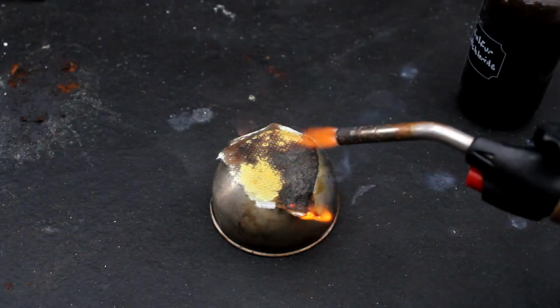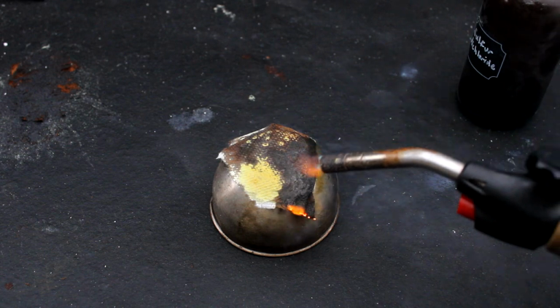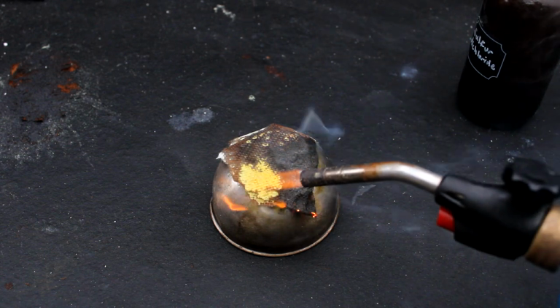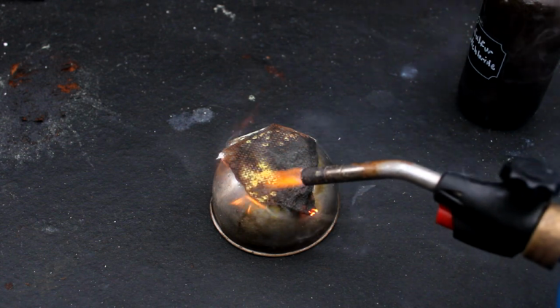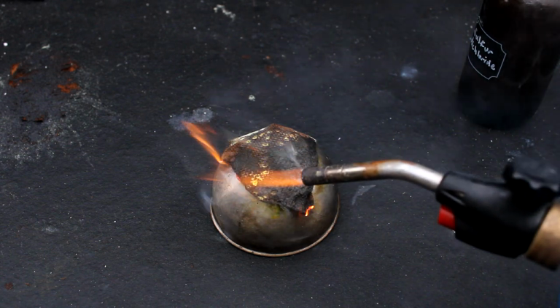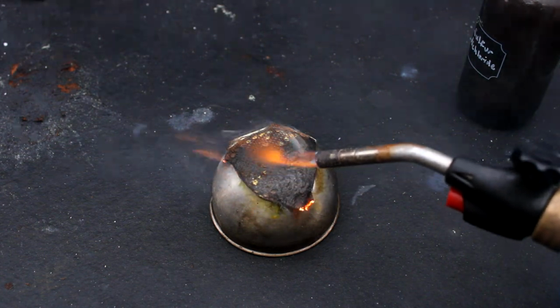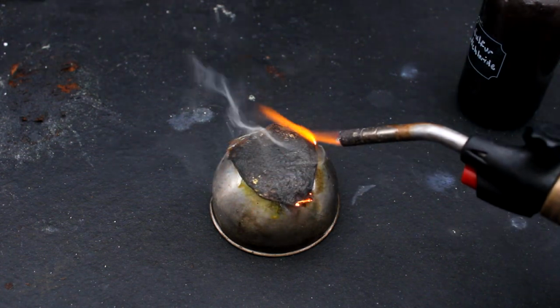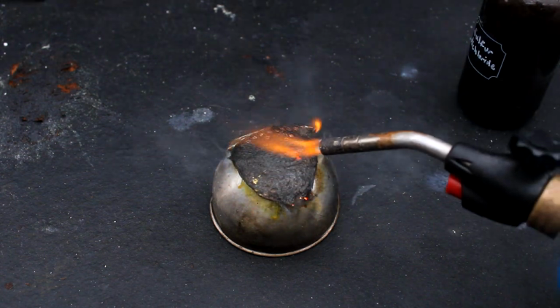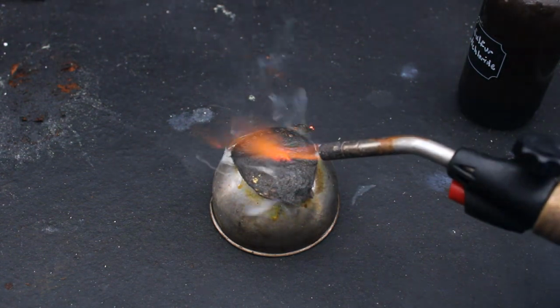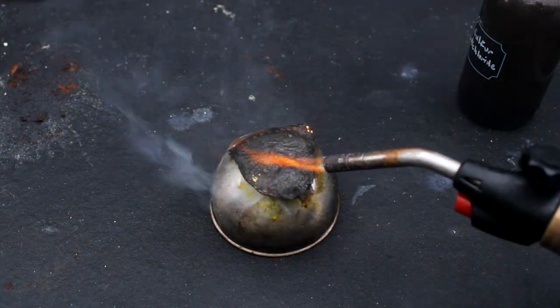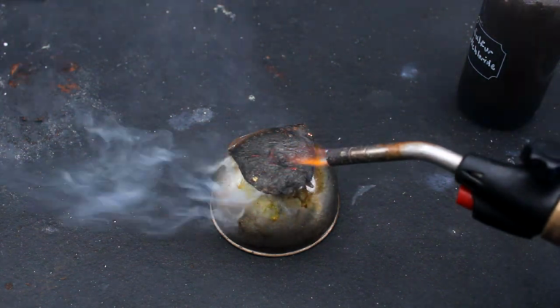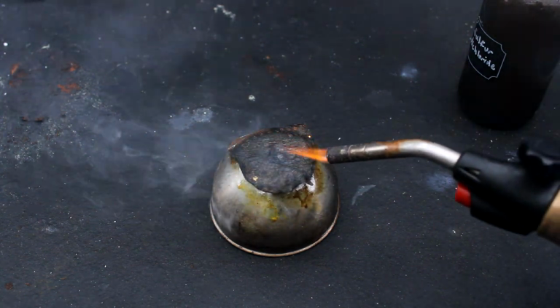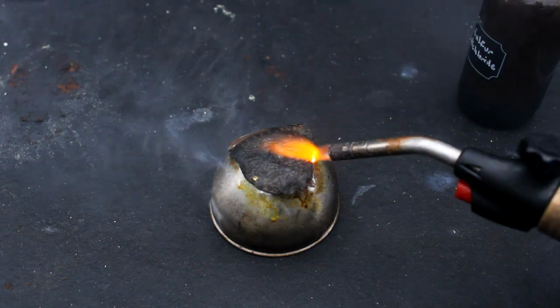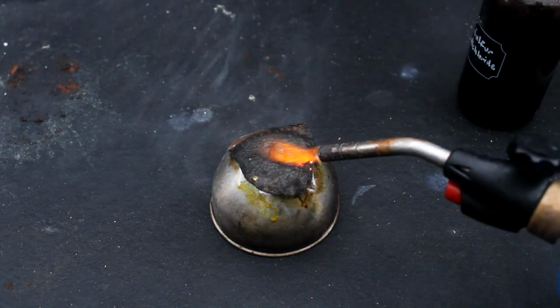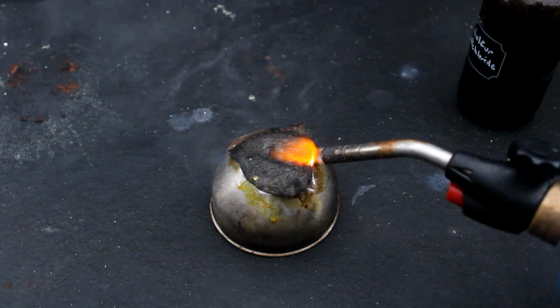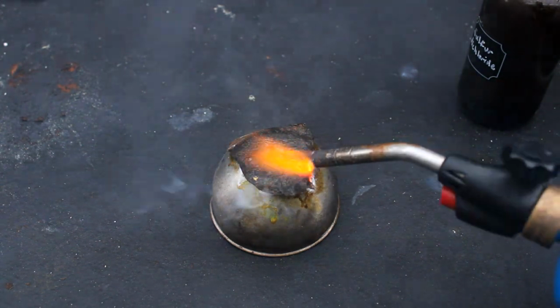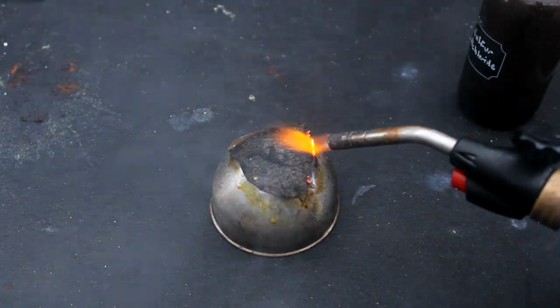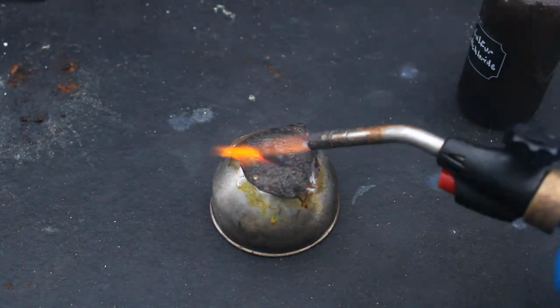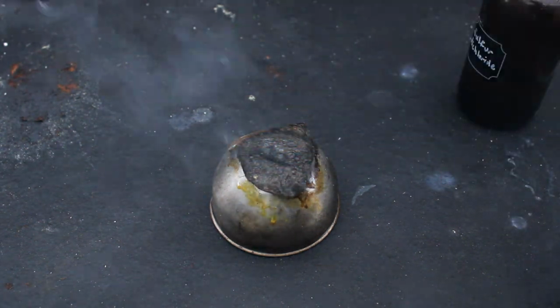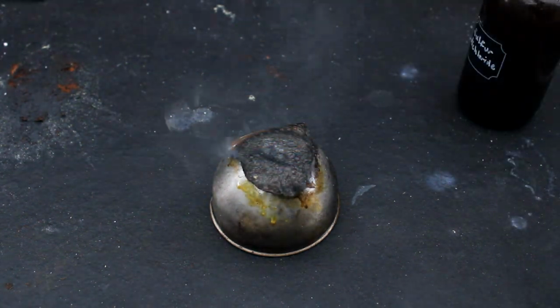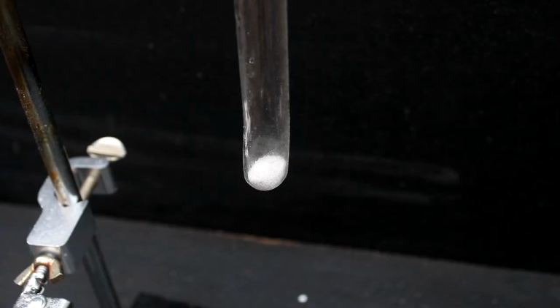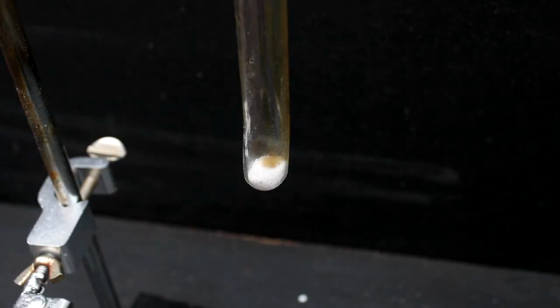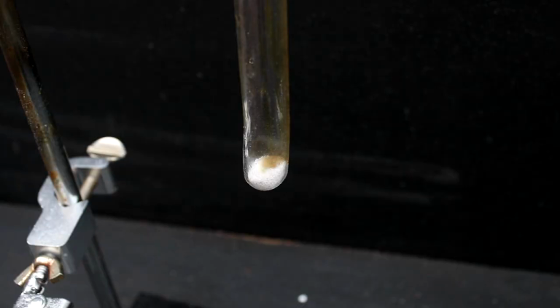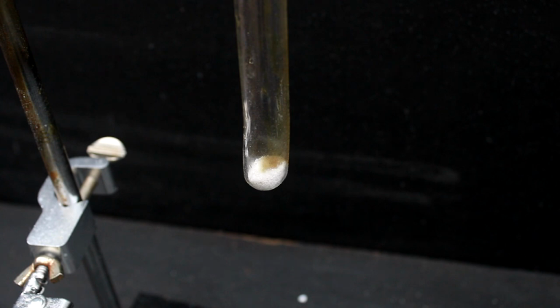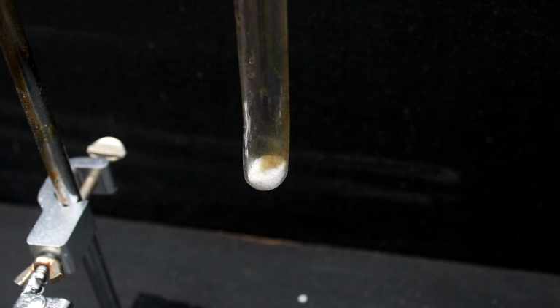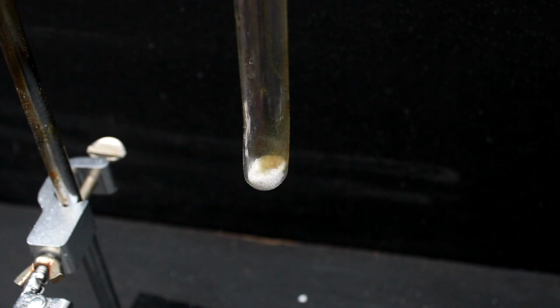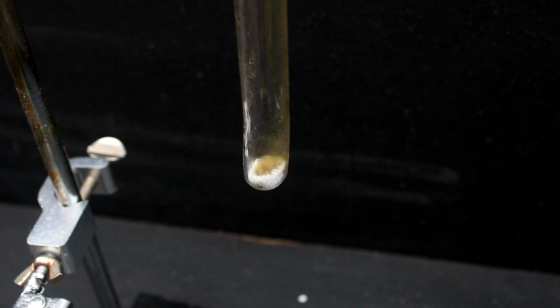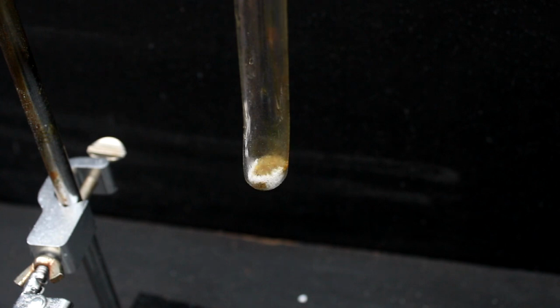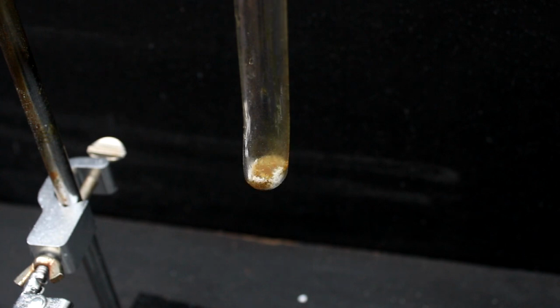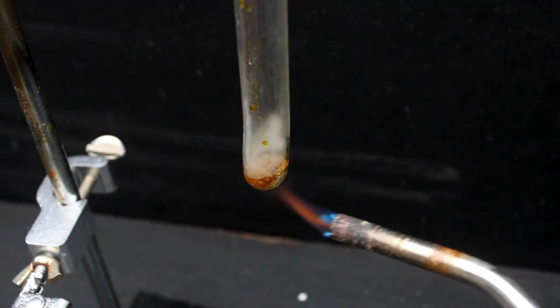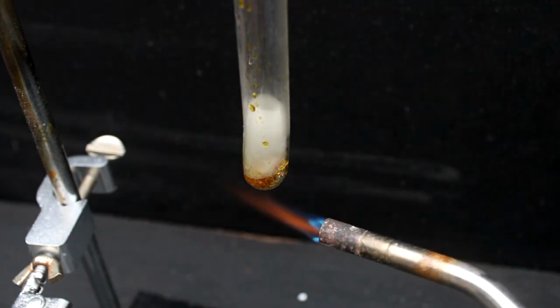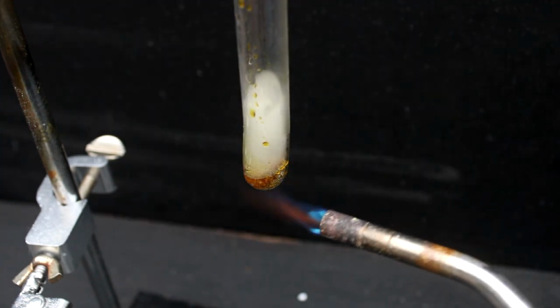The paper towel failed to ignite in the presence of sulfur dichloride. If anything, this compound seems to inhibit combustion. It did let off a lot of toxic smoke, however, which was mostly sulfur dioxide and hydrogen chloride. Anyways, now for our next contestant: sugar. This once again gives a very disappointing result, even when I hit it with my blowtorch.